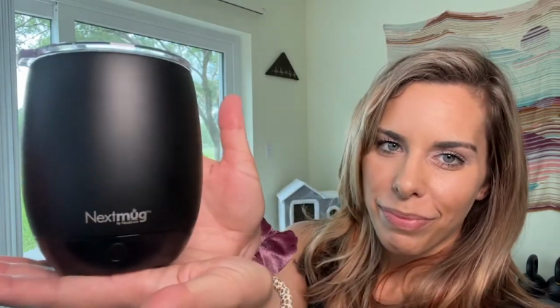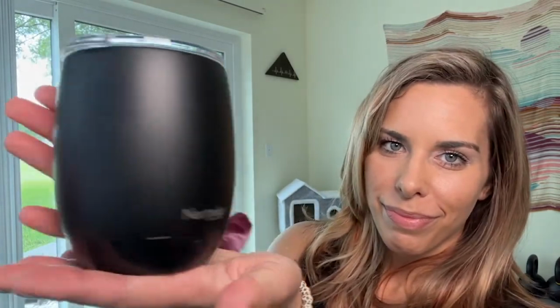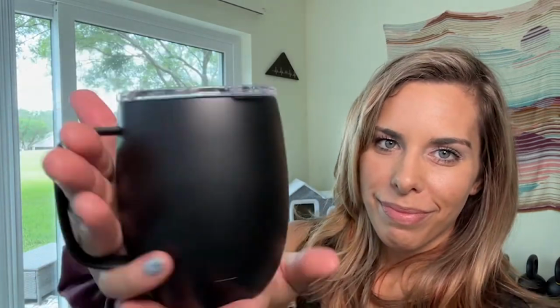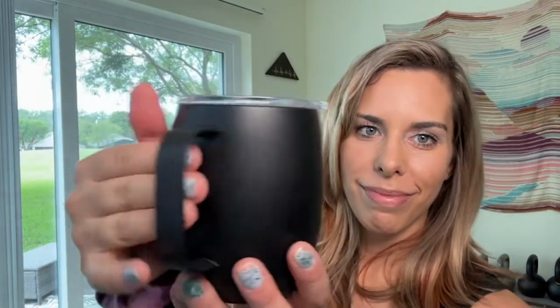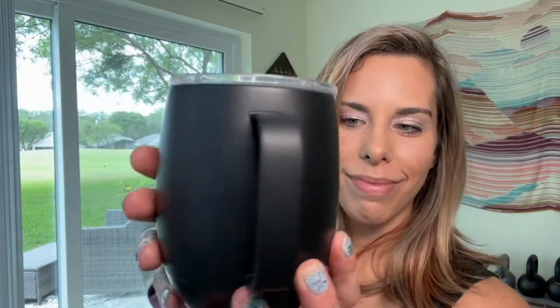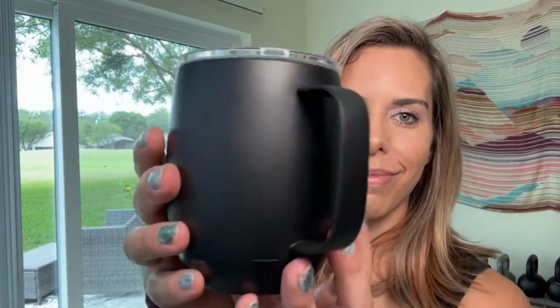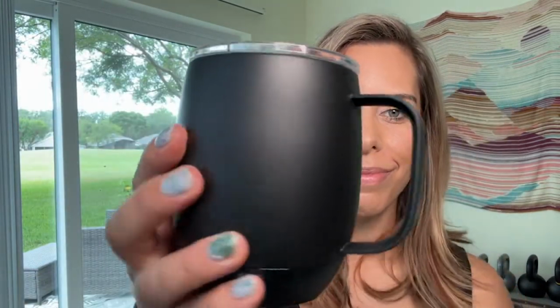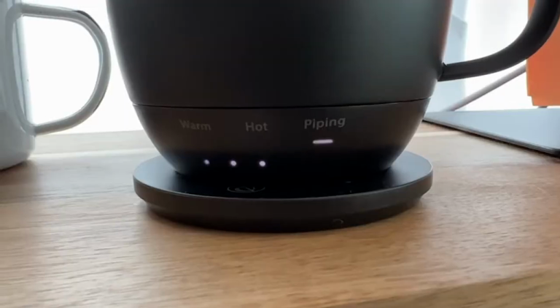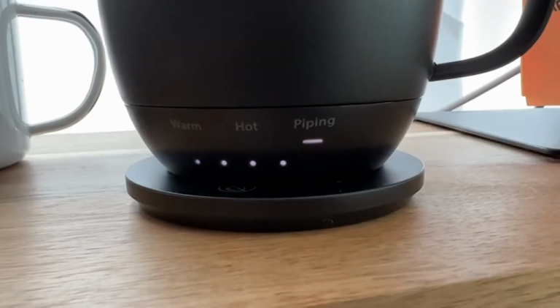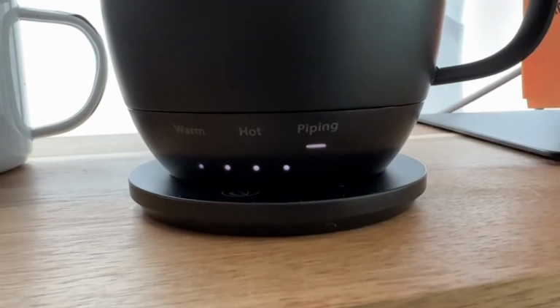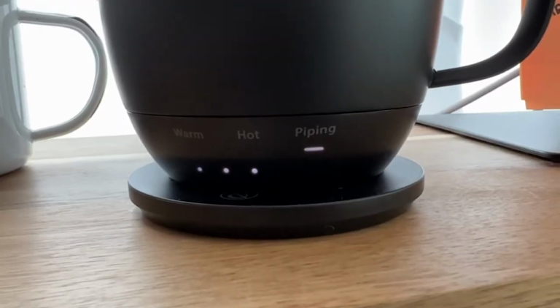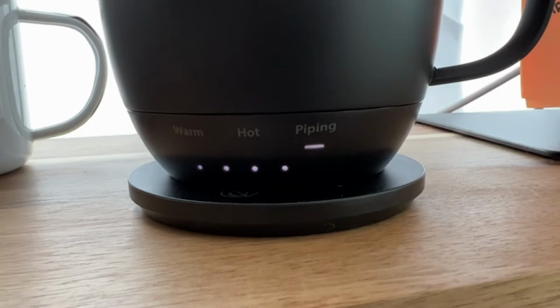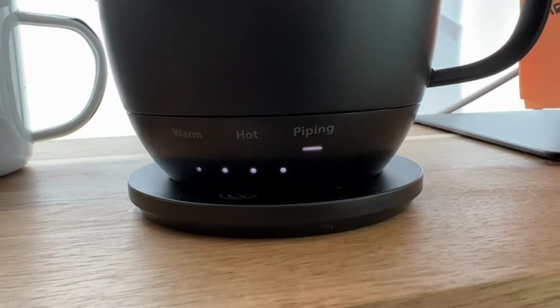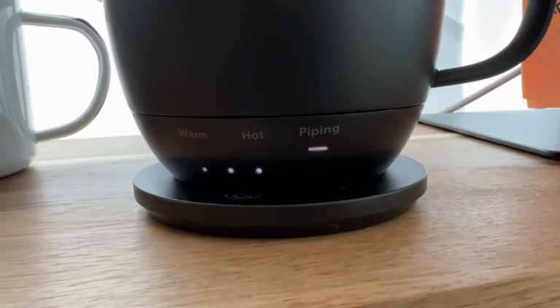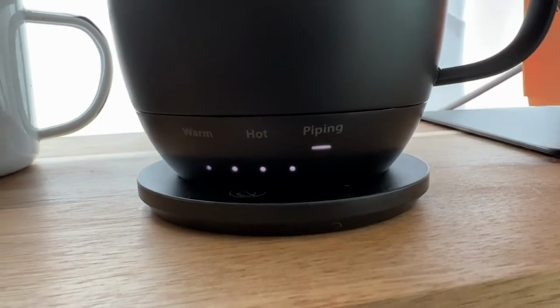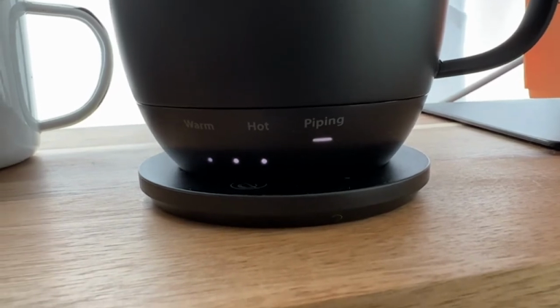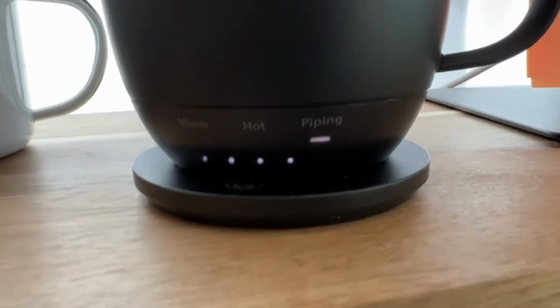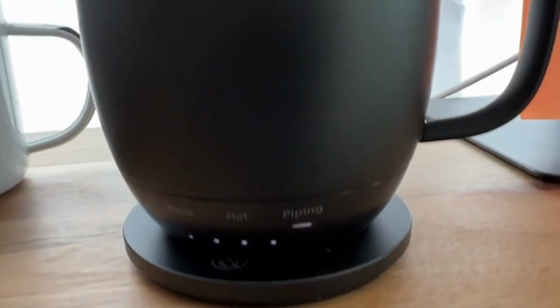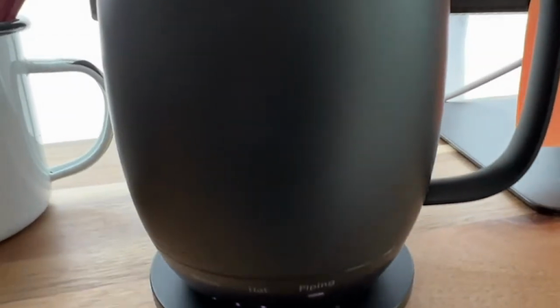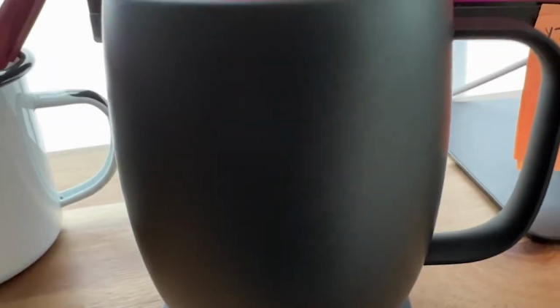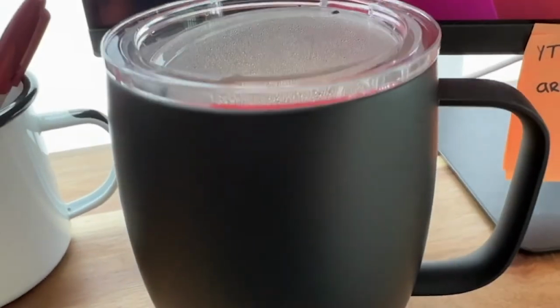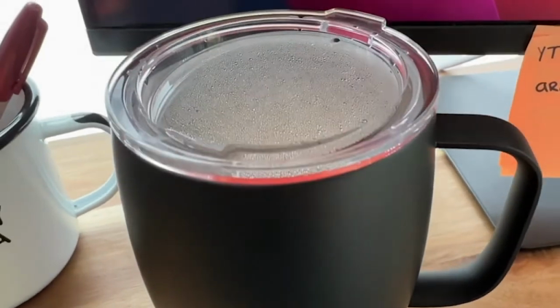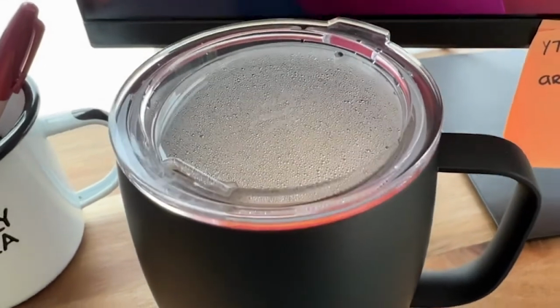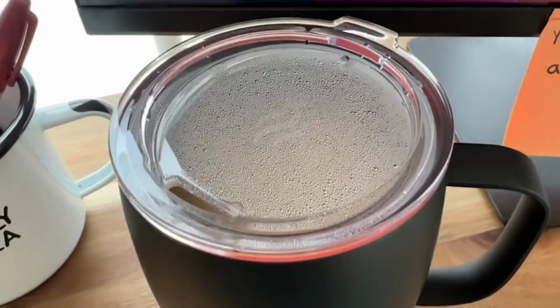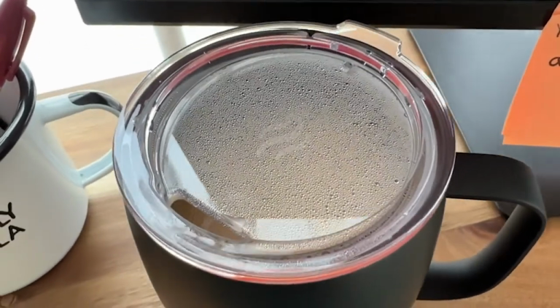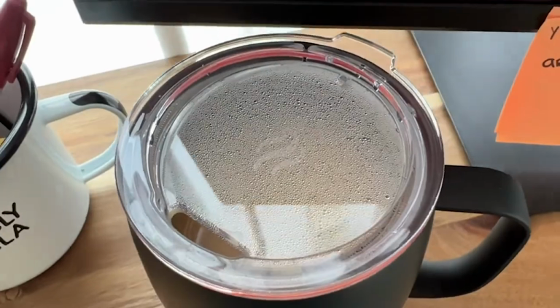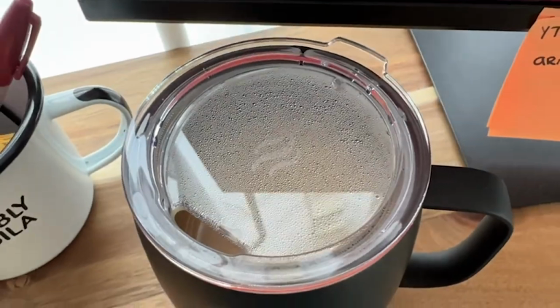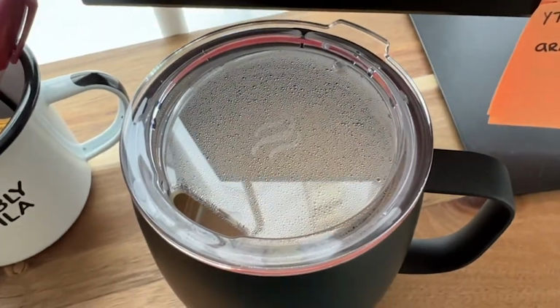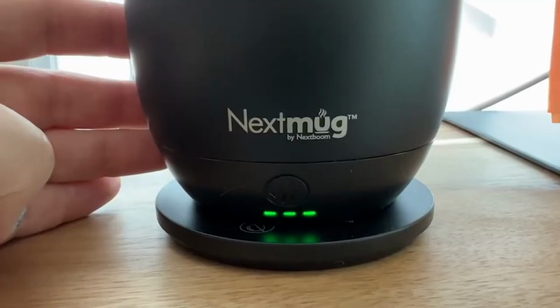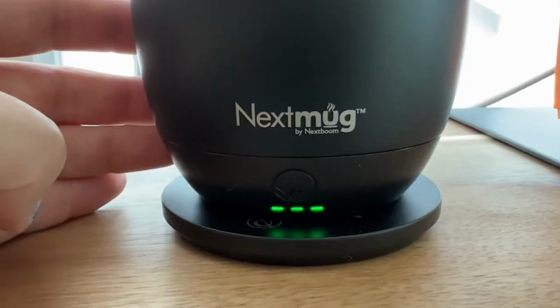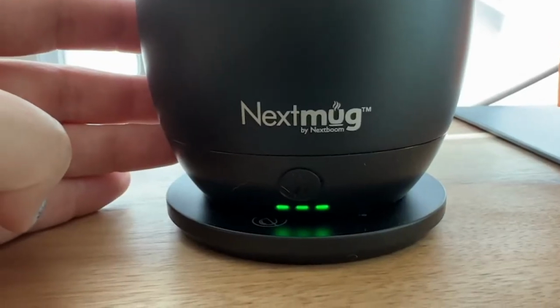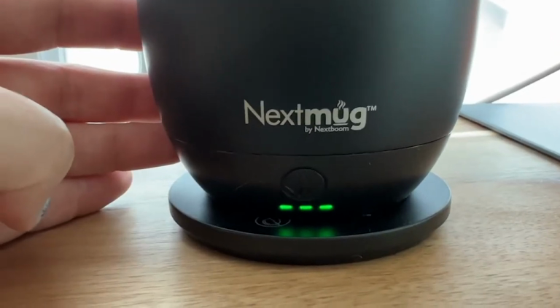I love the sleek look of this mug. I think it's so nice in the matte black, and I love that it has a hot option and also a piping hot option, which is great if you really love to keep your coffee hot.